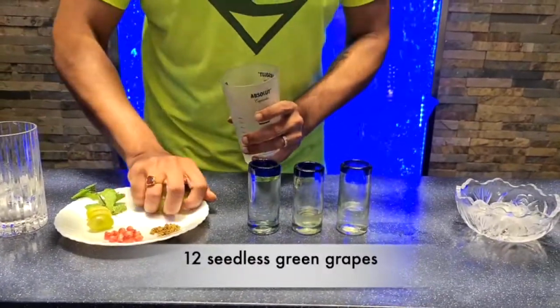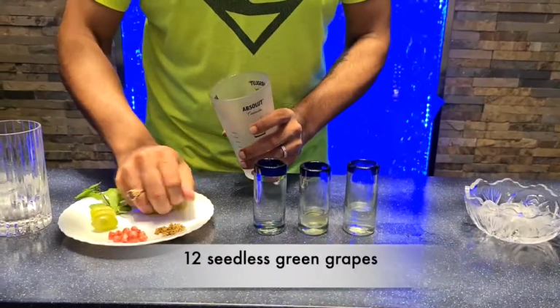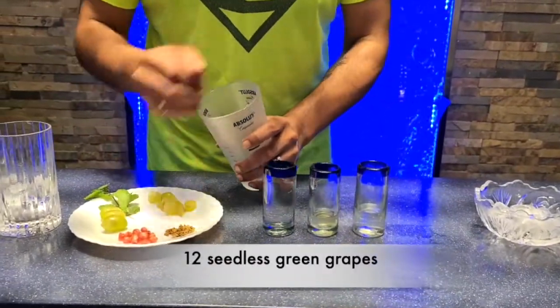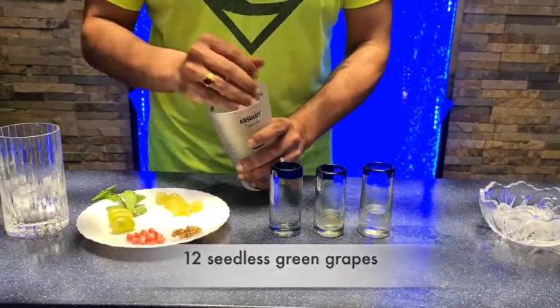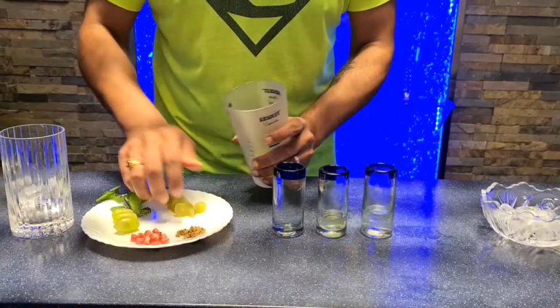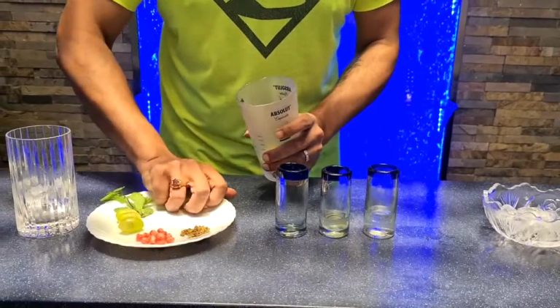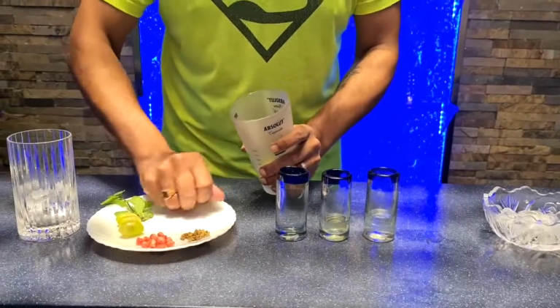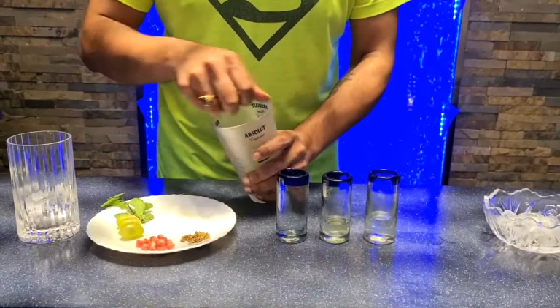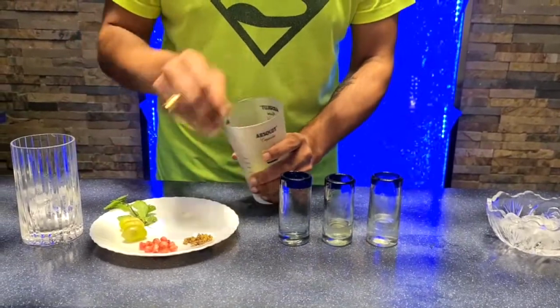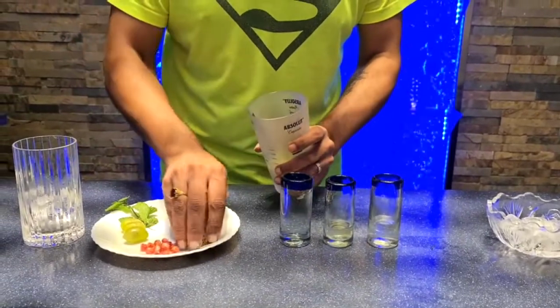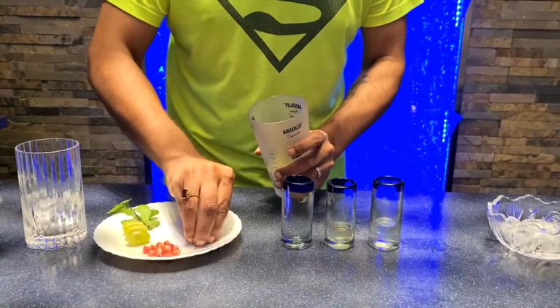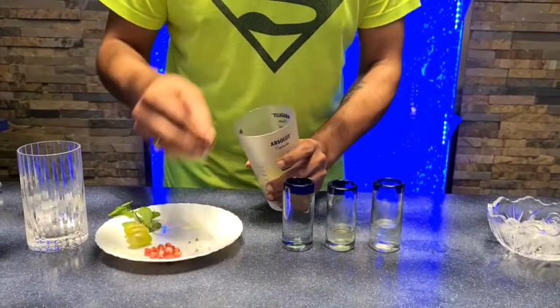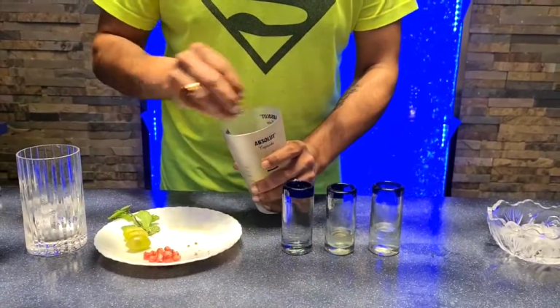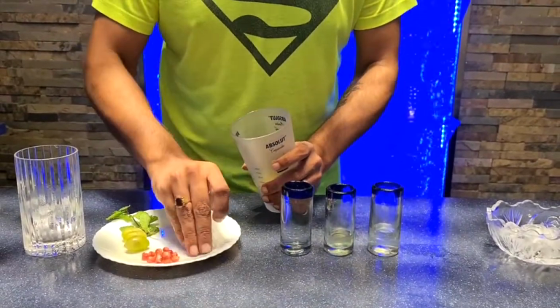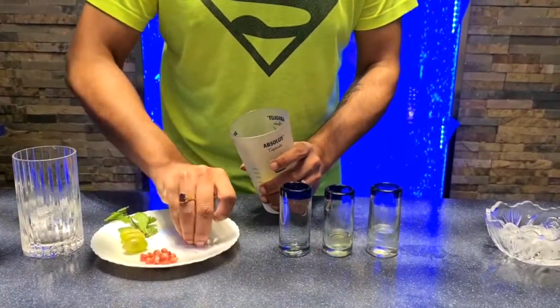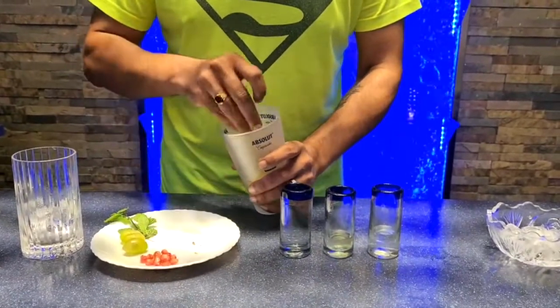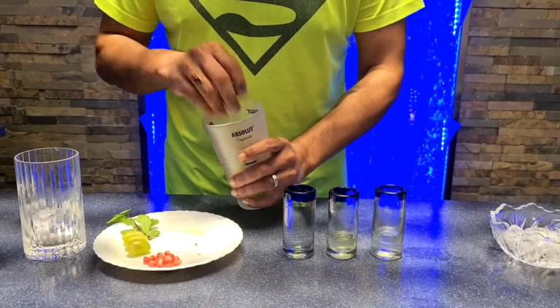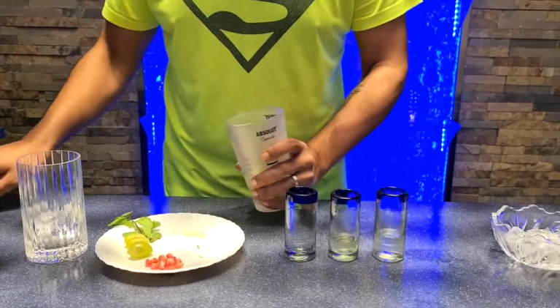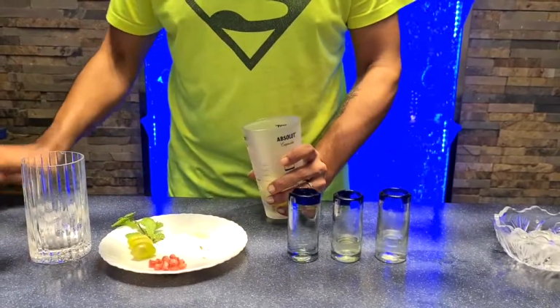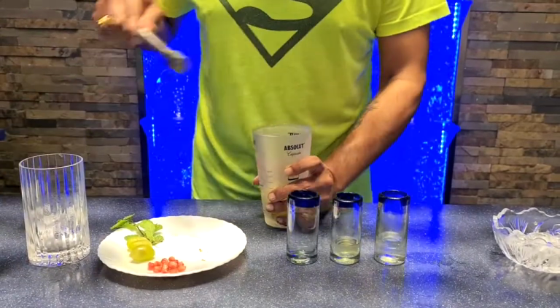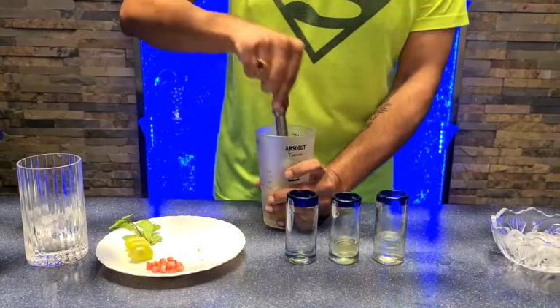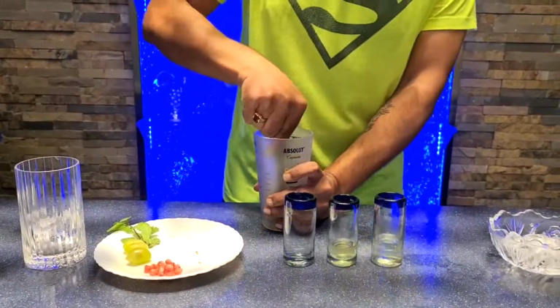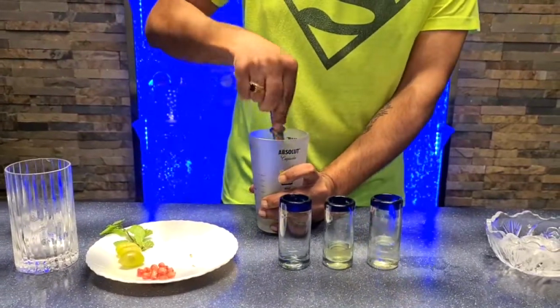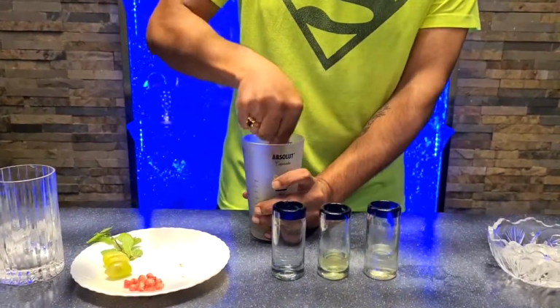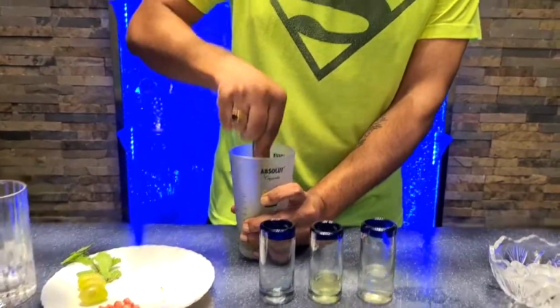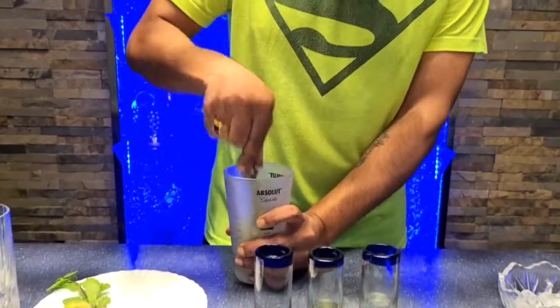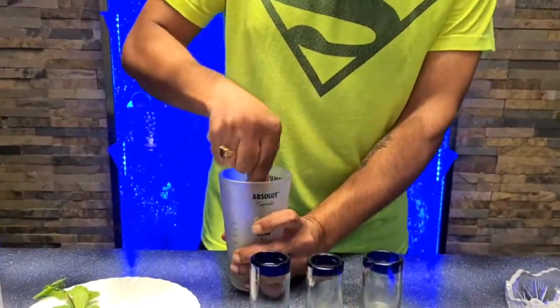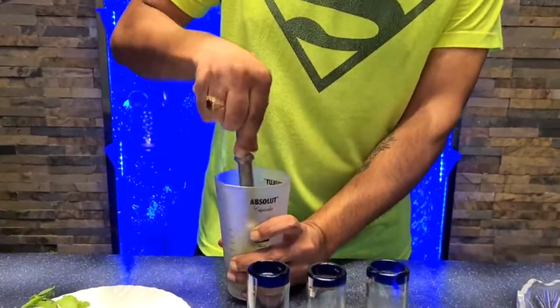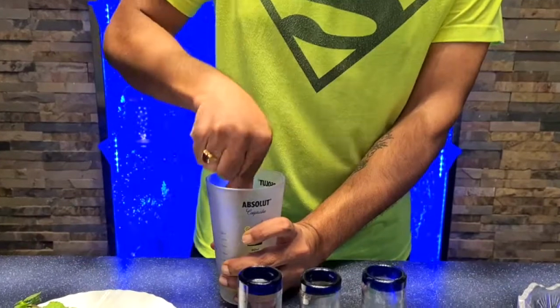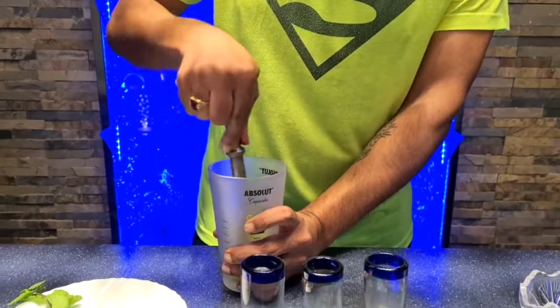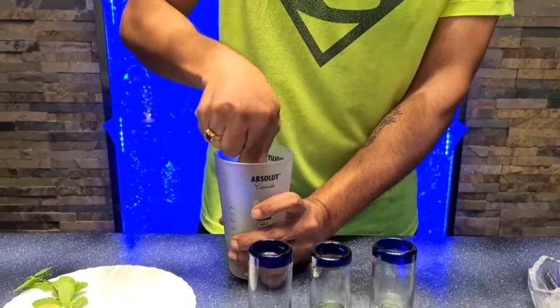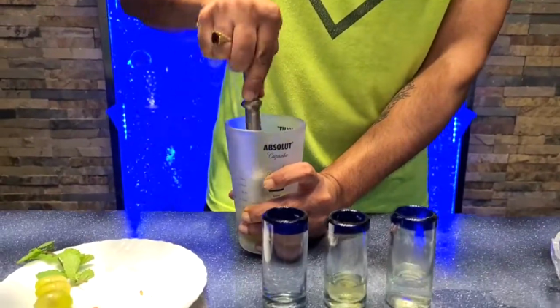So toss that in there and we're going to muddle all of that together. Let's get muddling — just want to crush that nicely to get all the grape juices out of there.